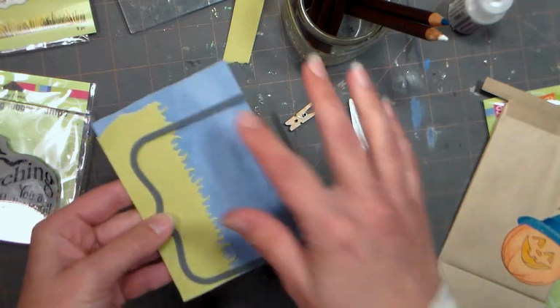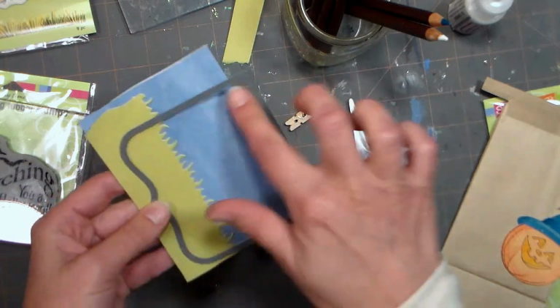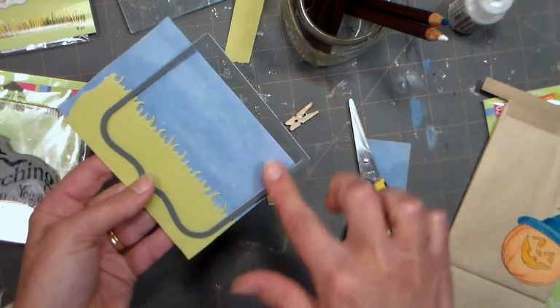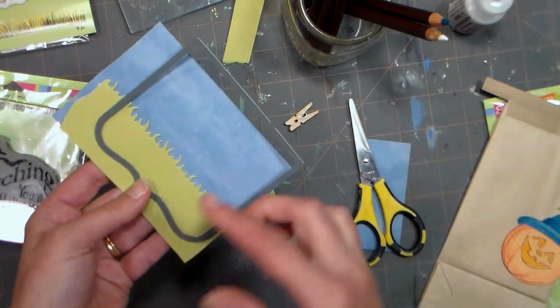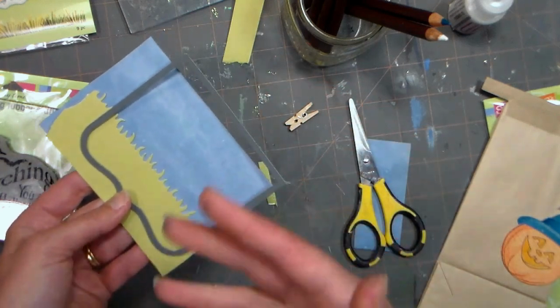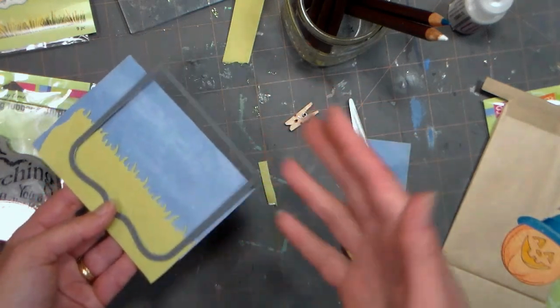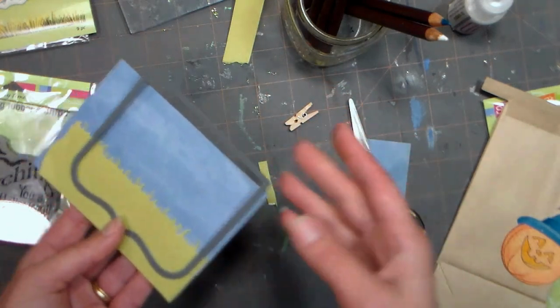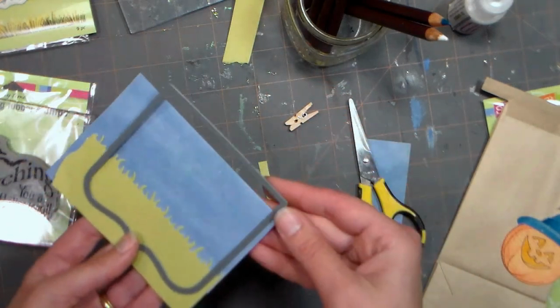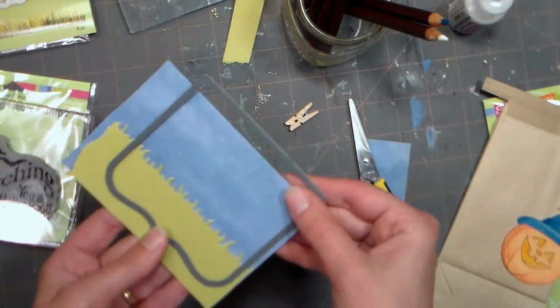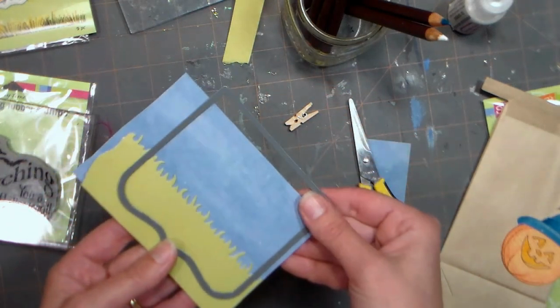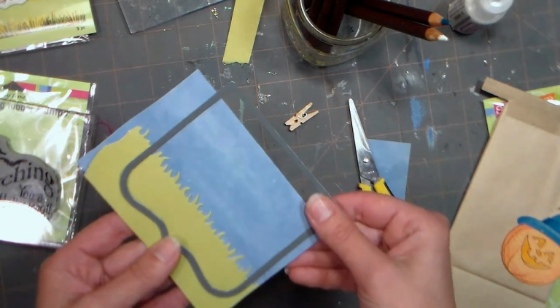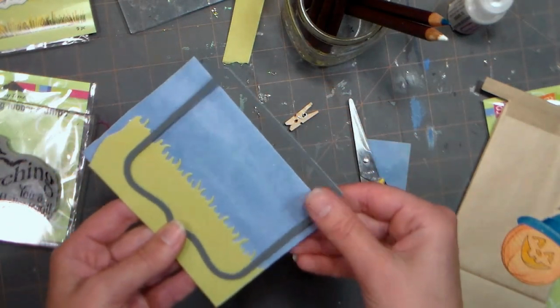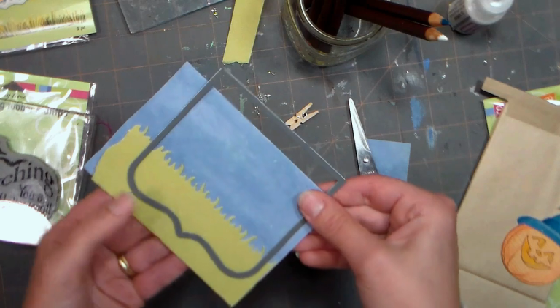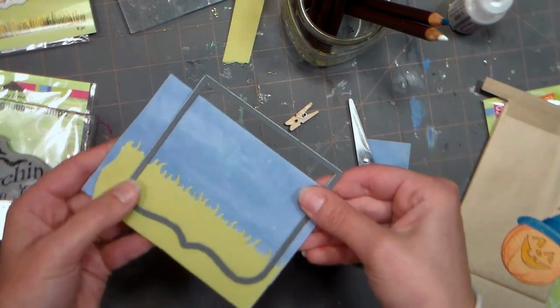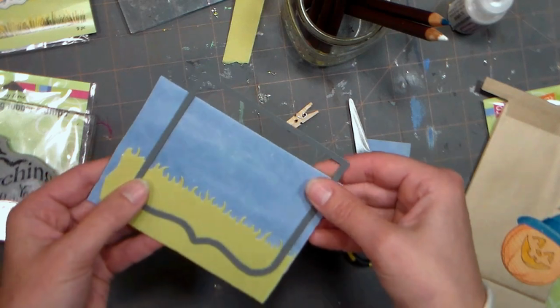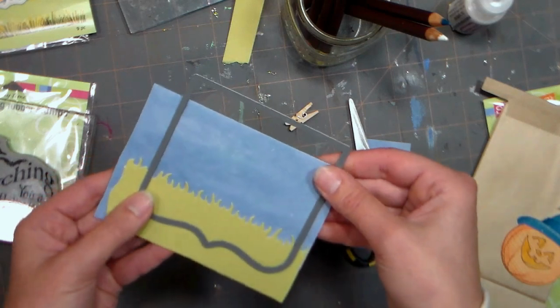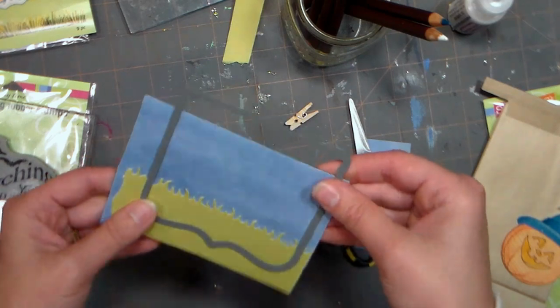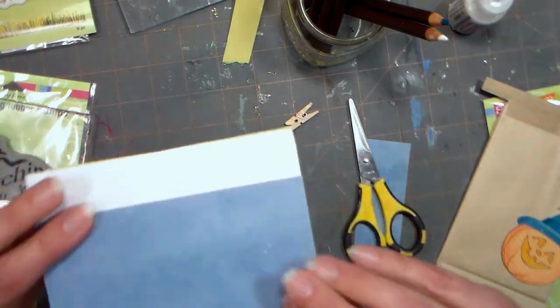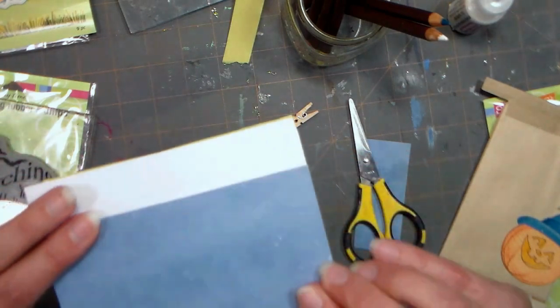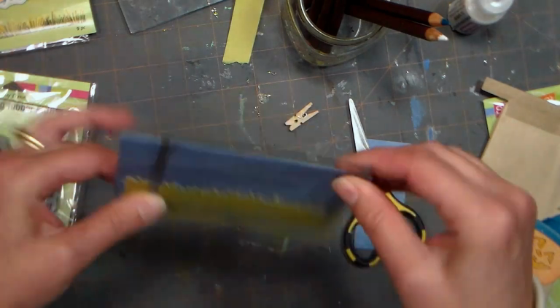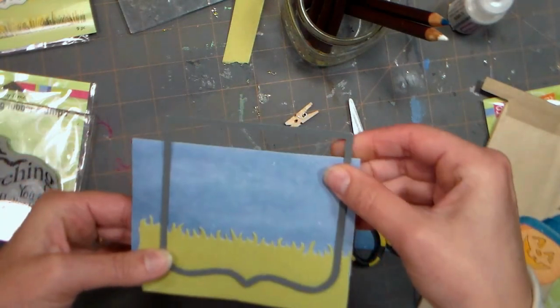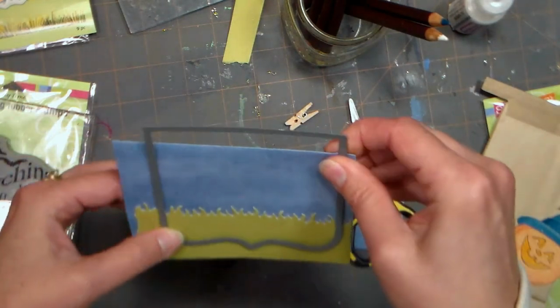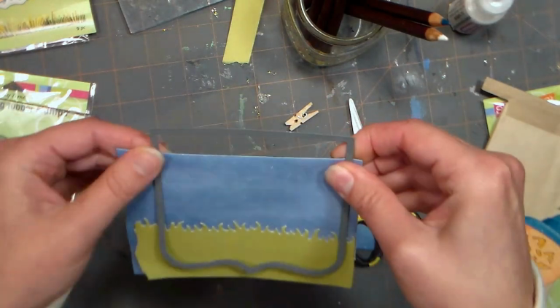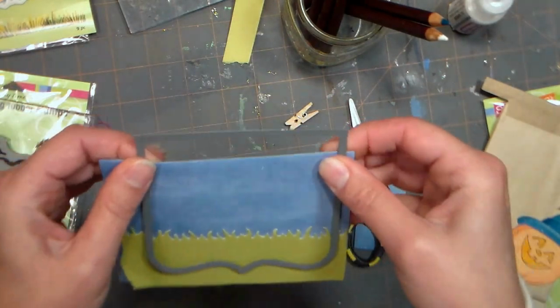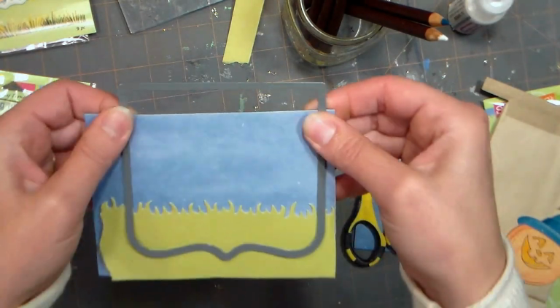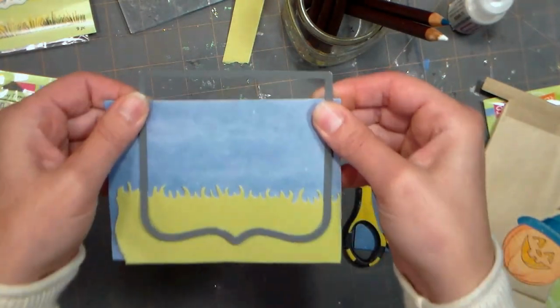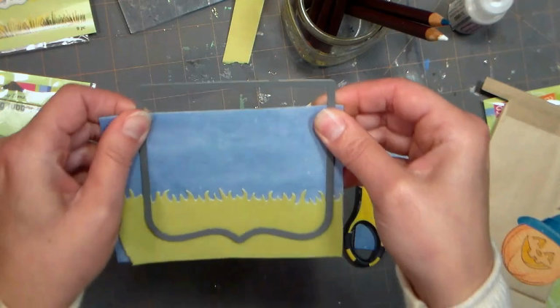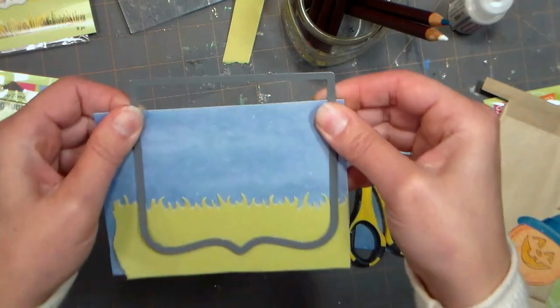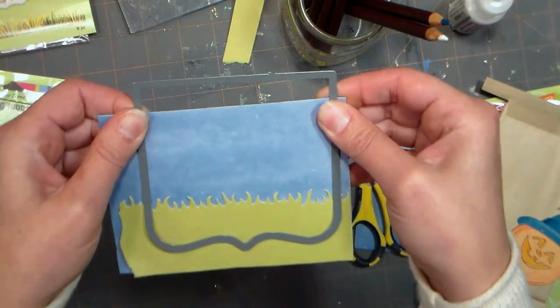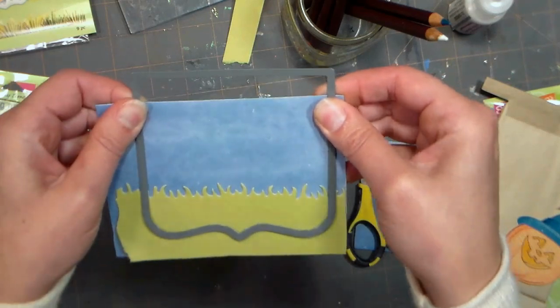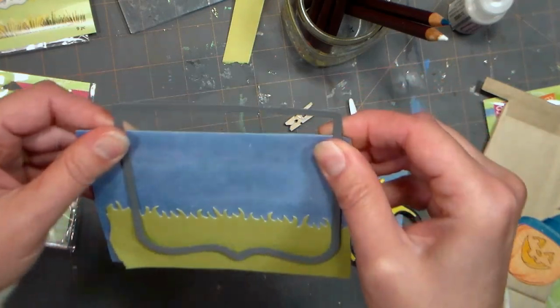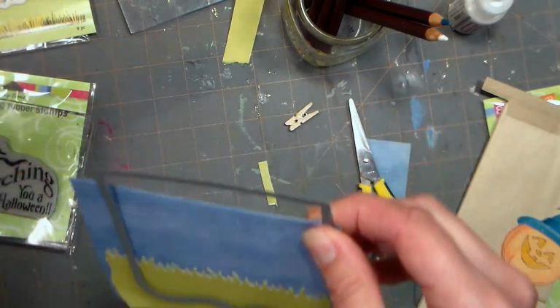Now if you don't have a label die like this, you can use any of your nested shape dies, or you can trace a stencil and cut it out by hand, and then you'll have a top-folded little topper. So I'm going to go to the die cutter and do this, and I'll be right back.